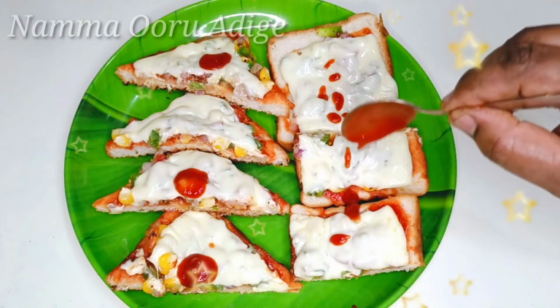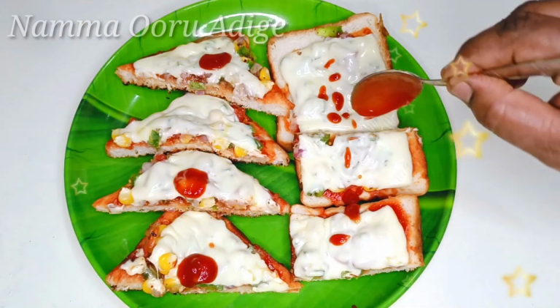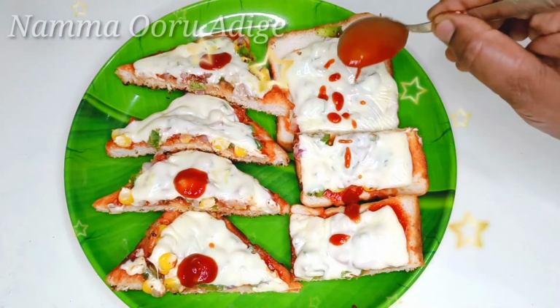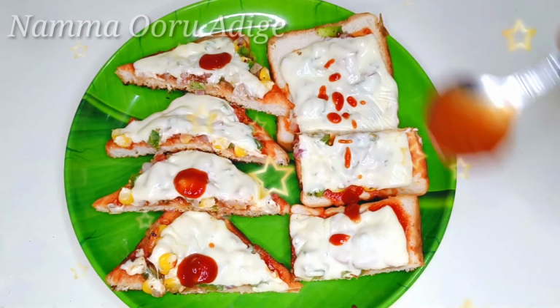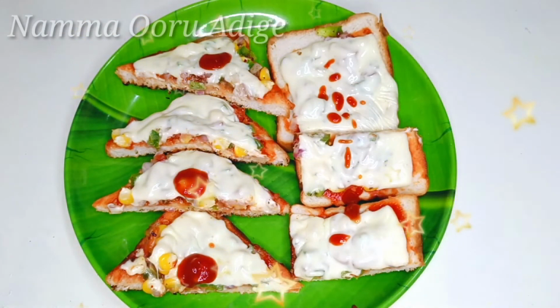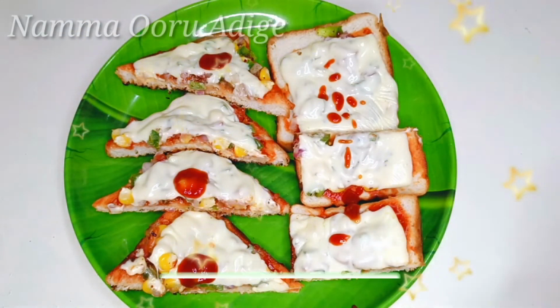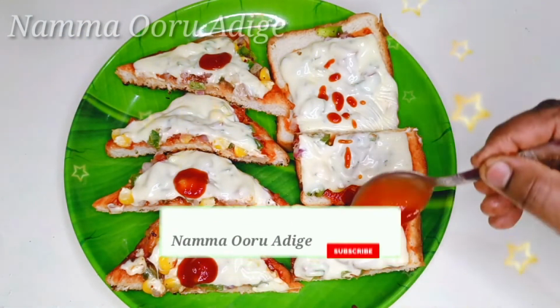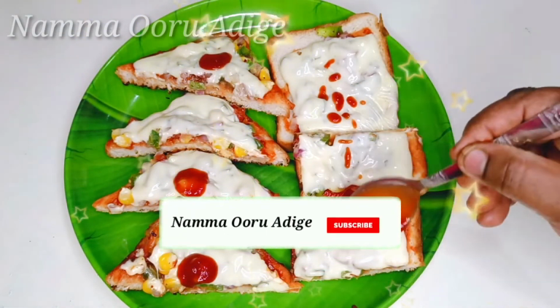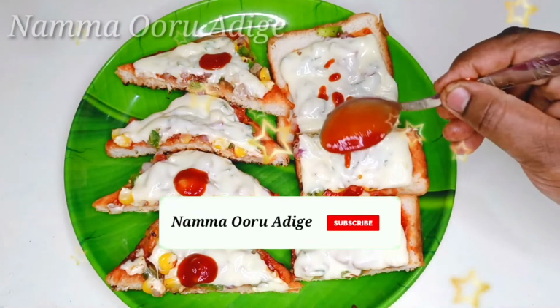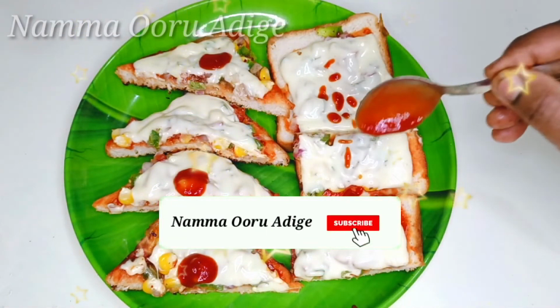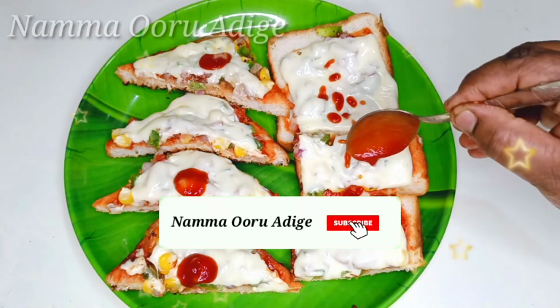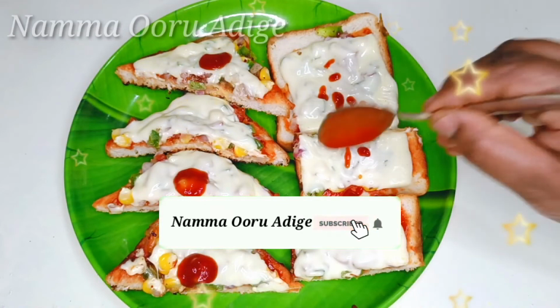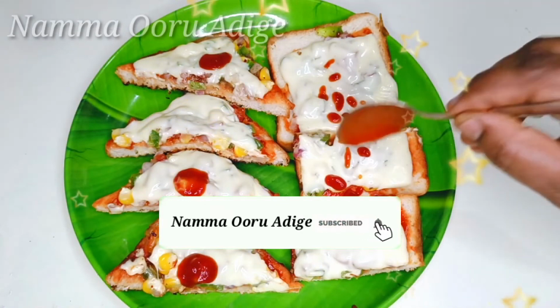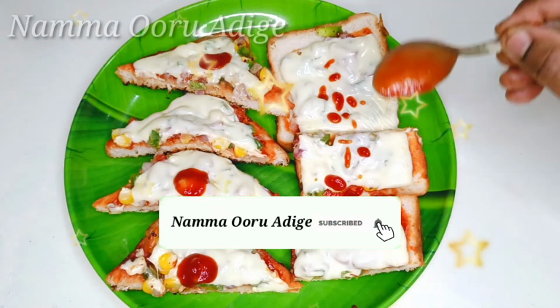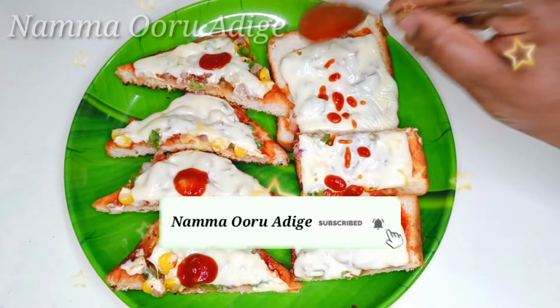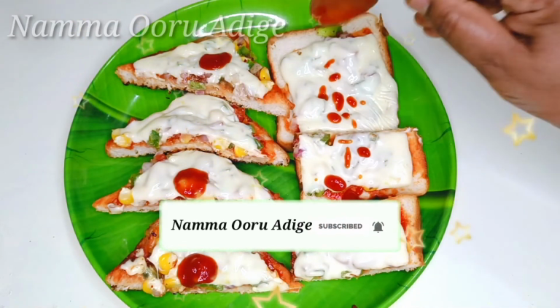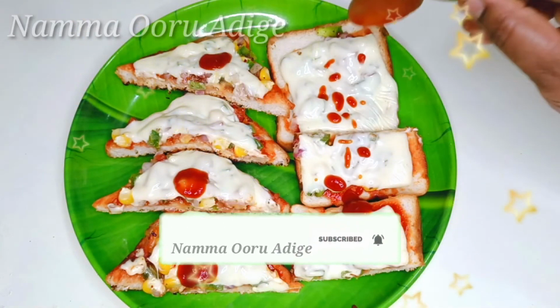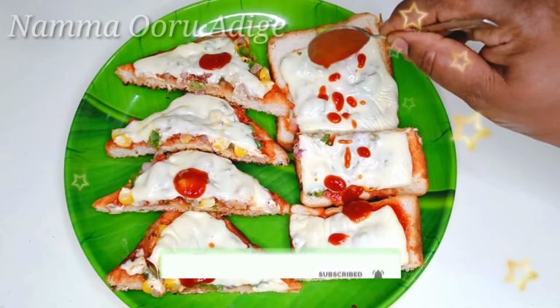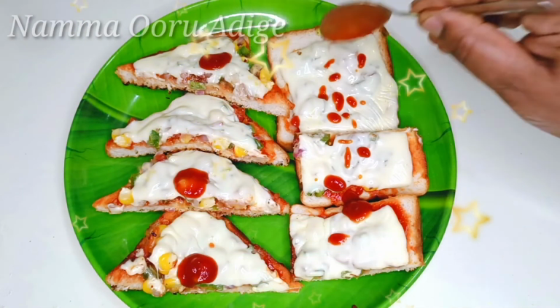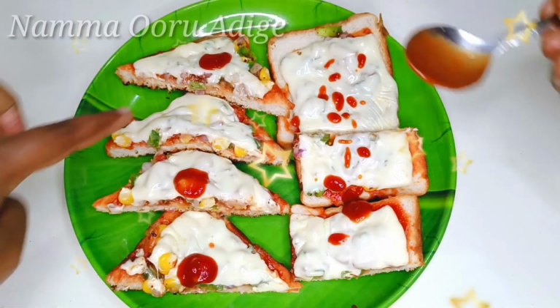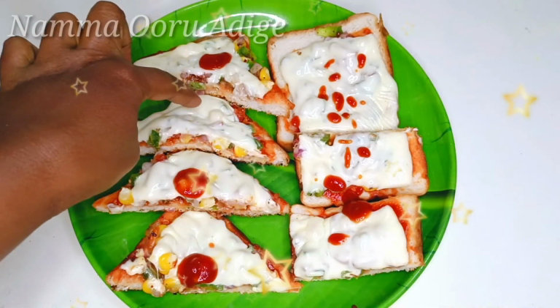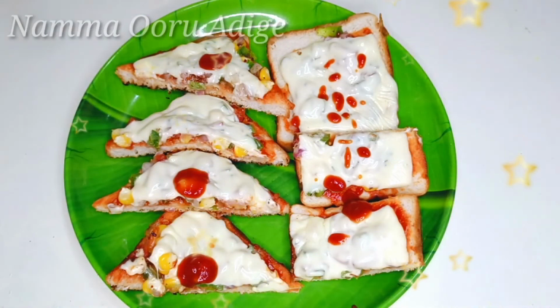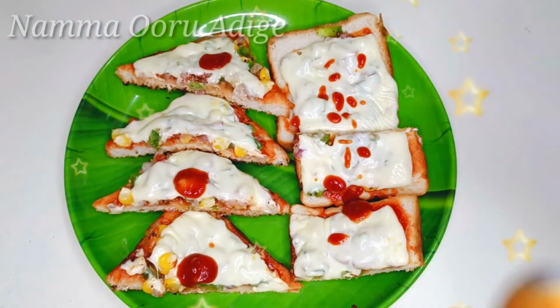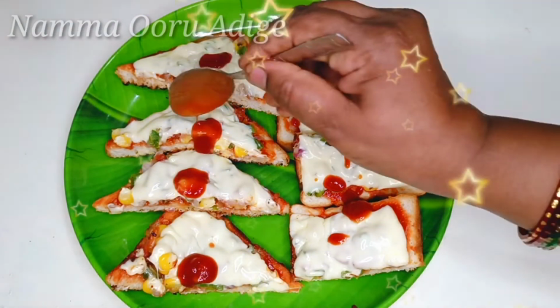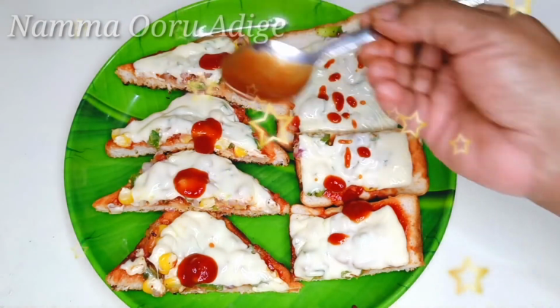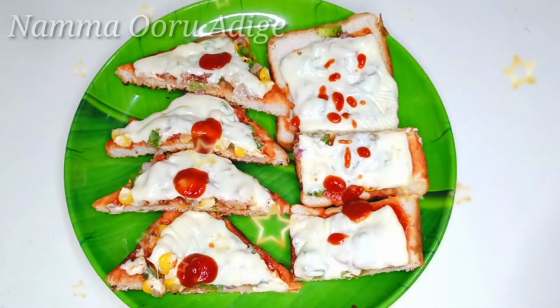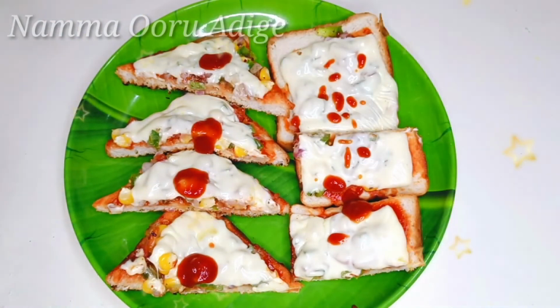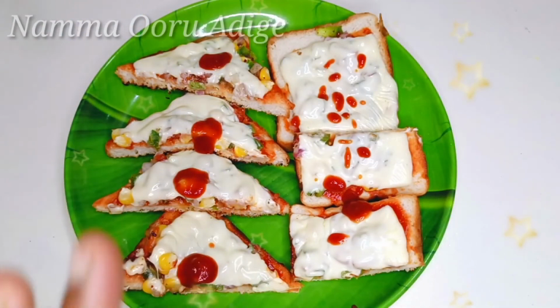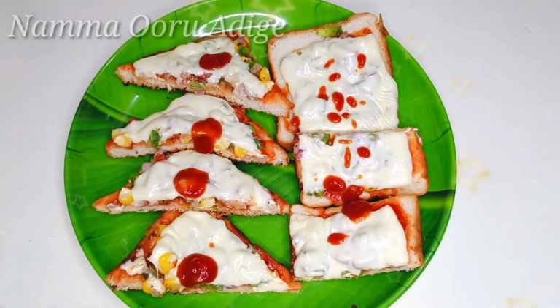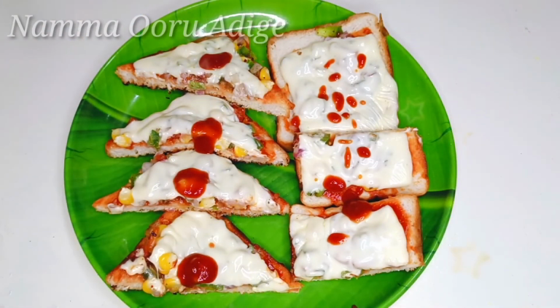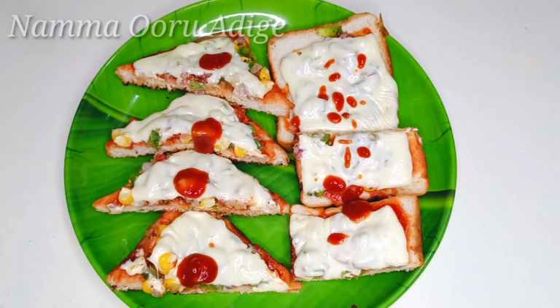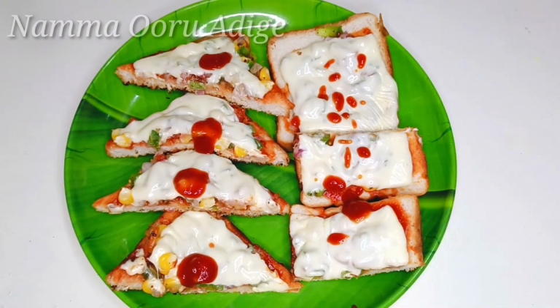I will enjoy this video. Subscribe and like. Share with your friends. I will give you a great recipe. Take care.